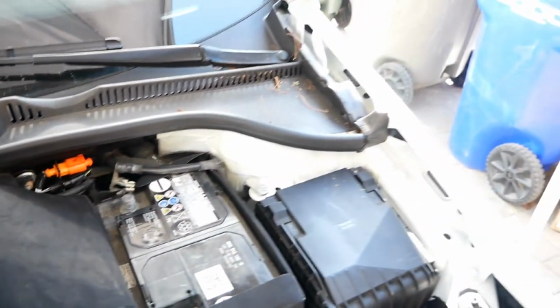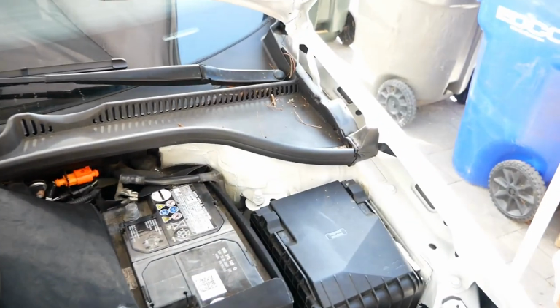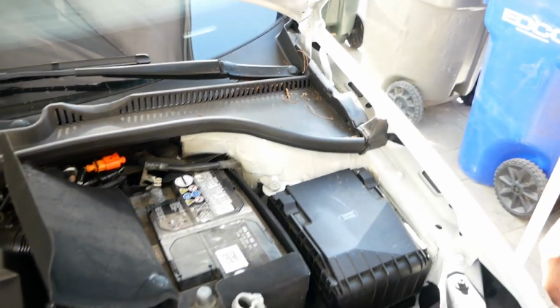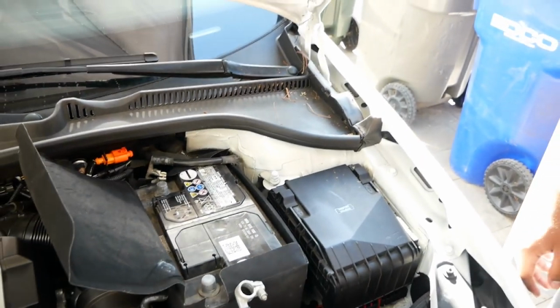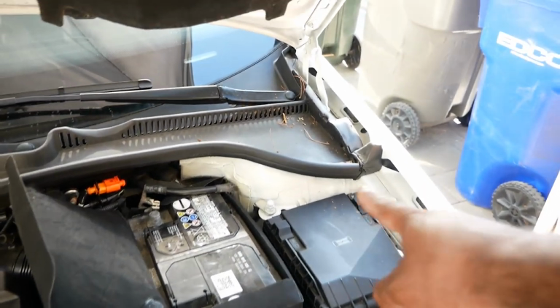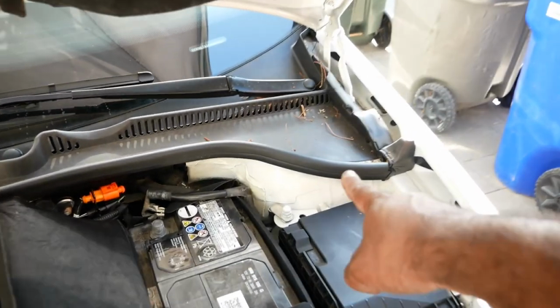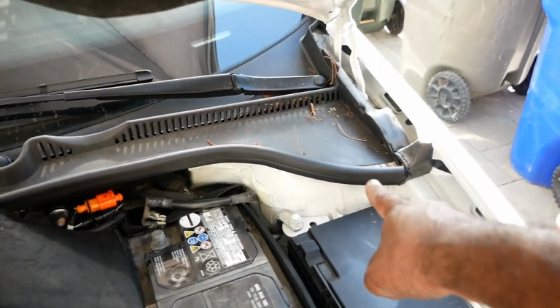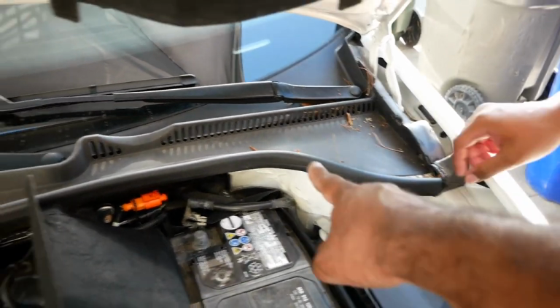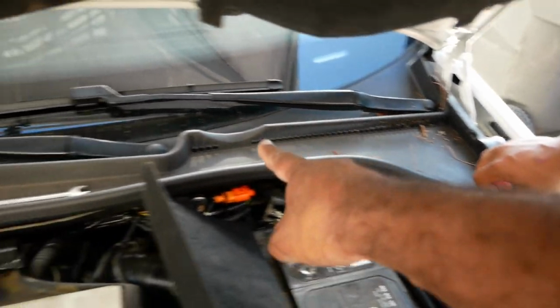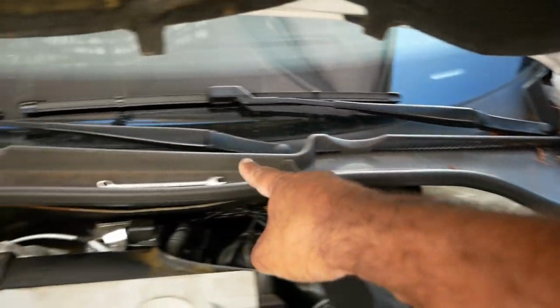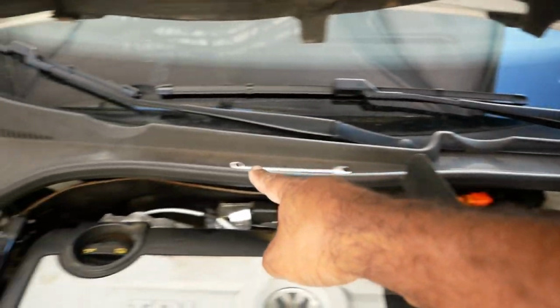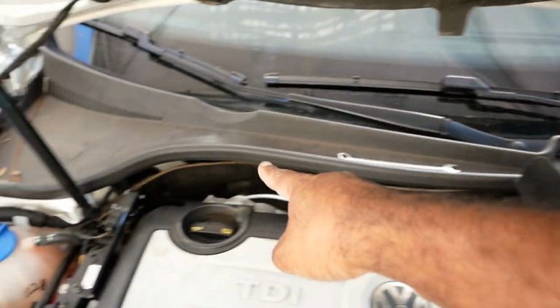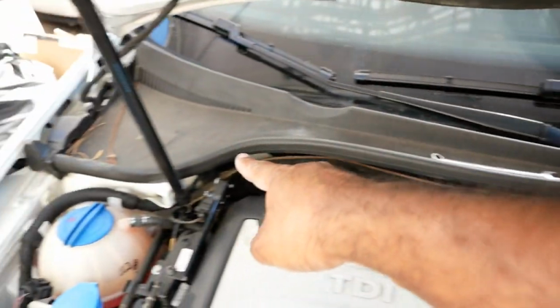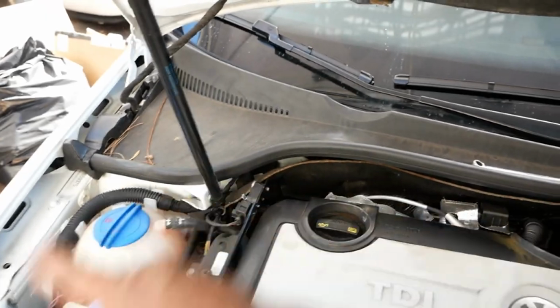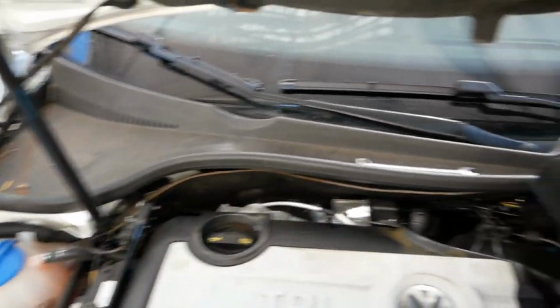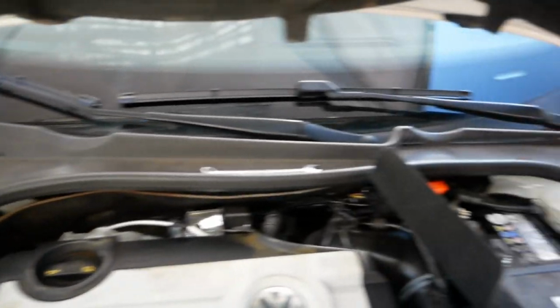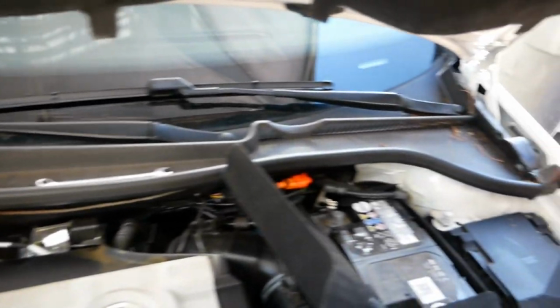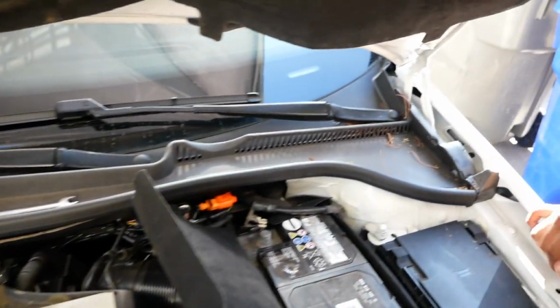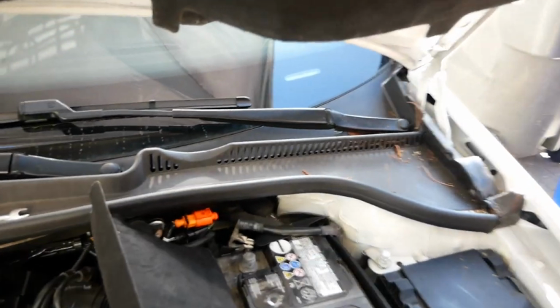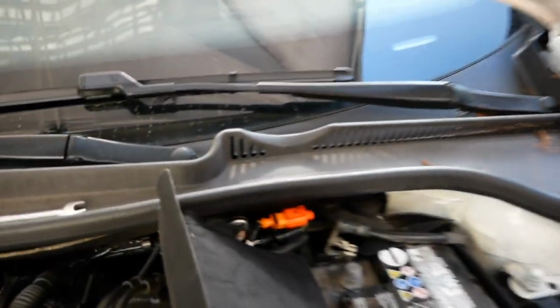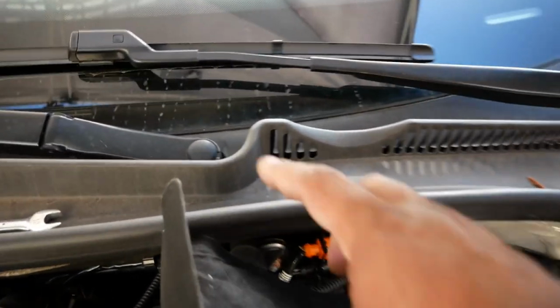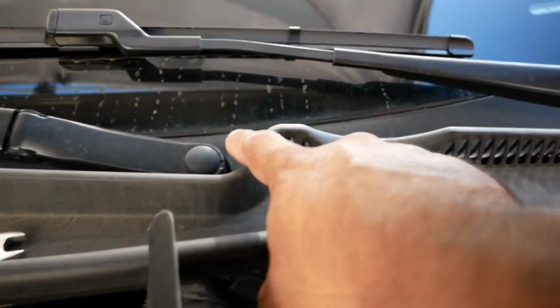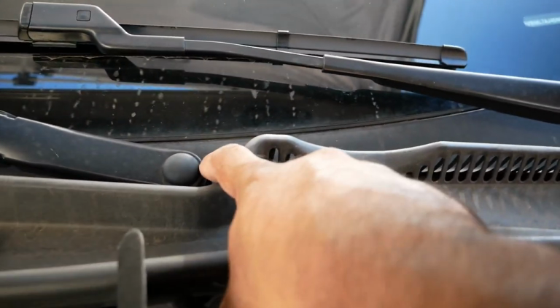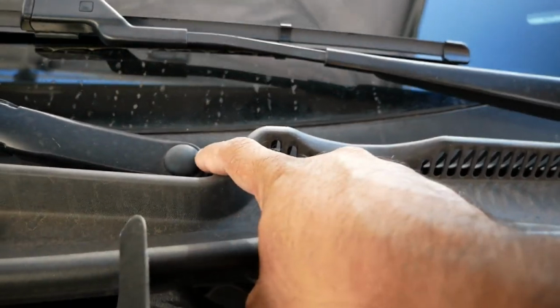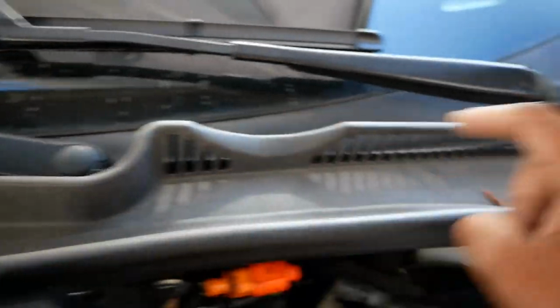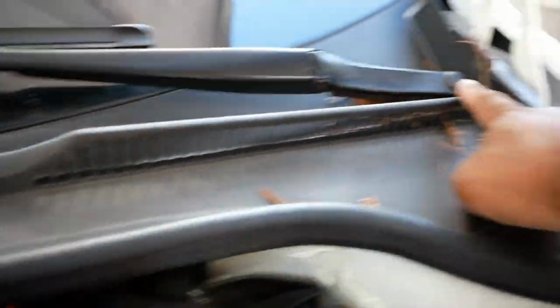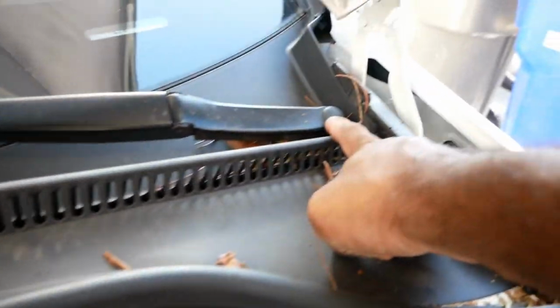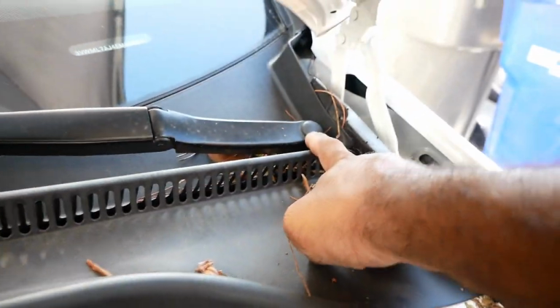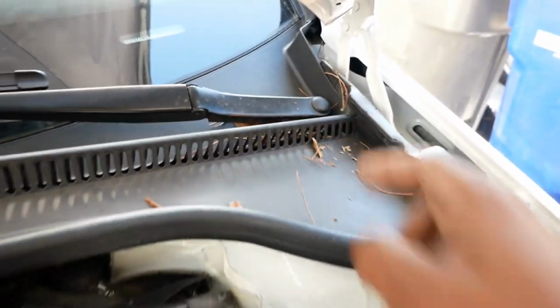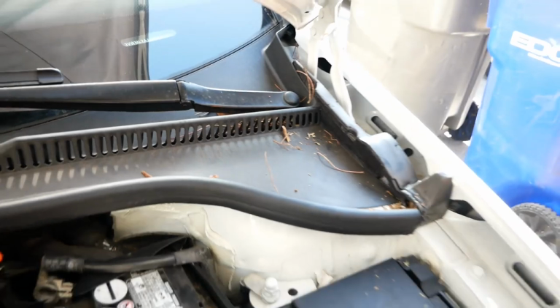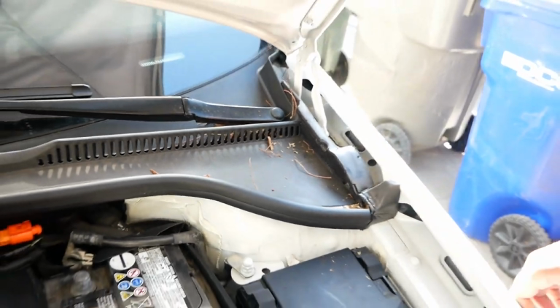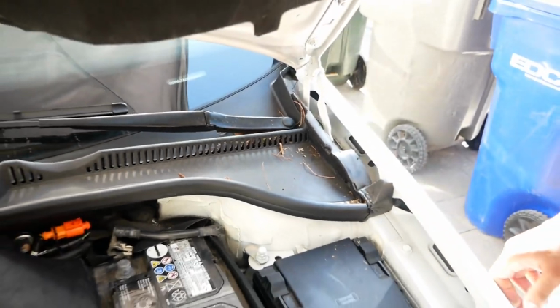Next we're gonna take this rubber trim off right here, all the way across, and we're gonna take these two covers off right here — one here, one there — so the wipers have to come off.